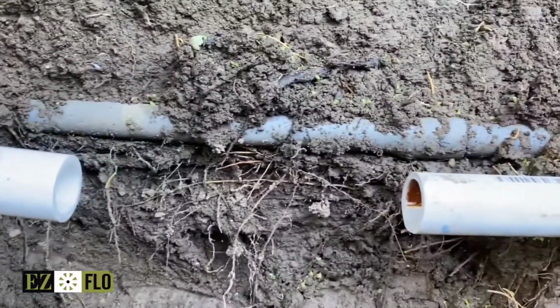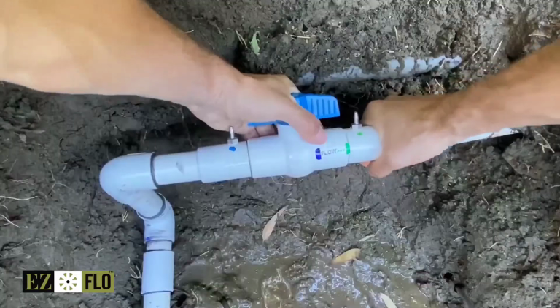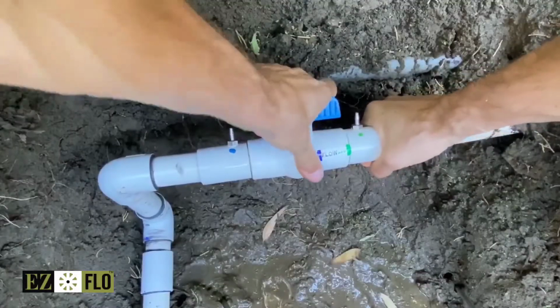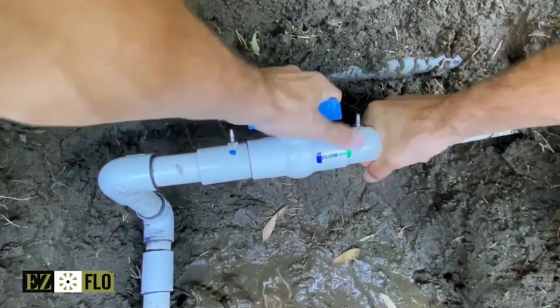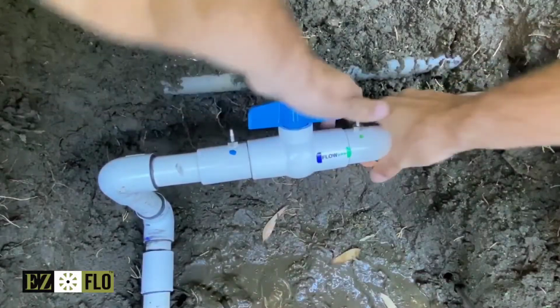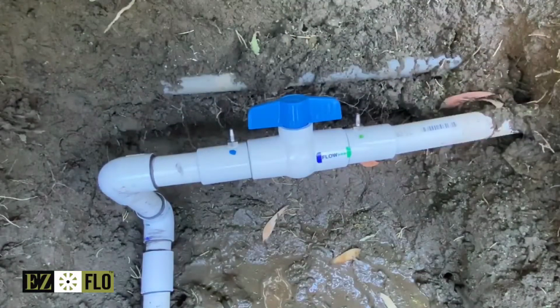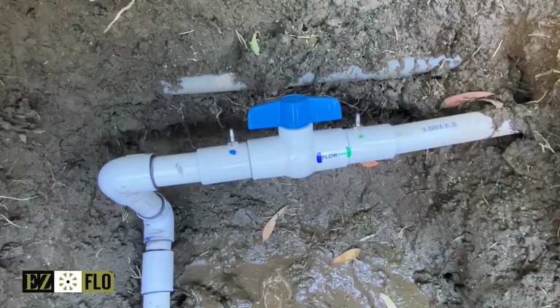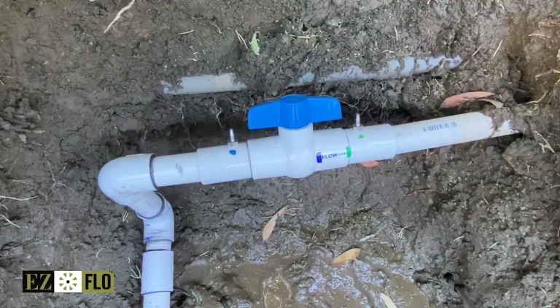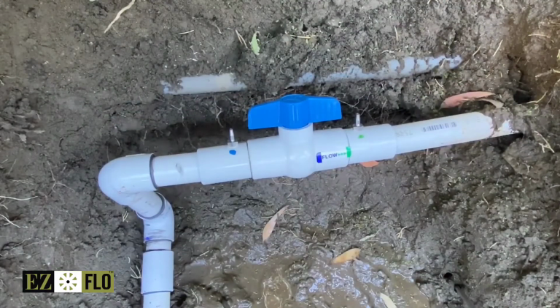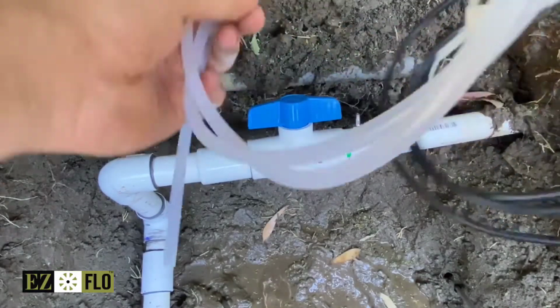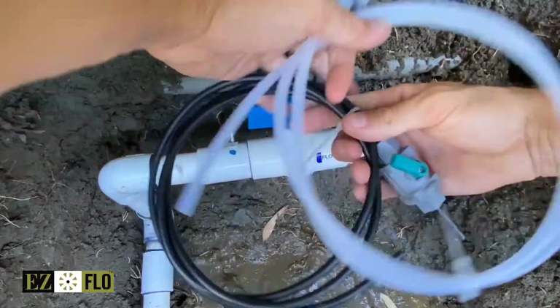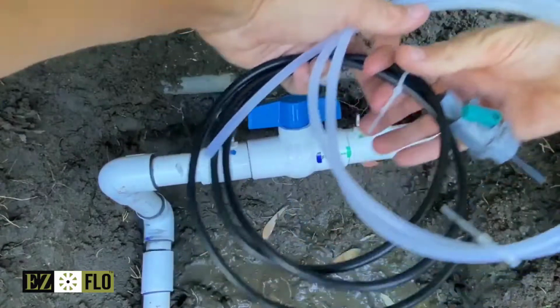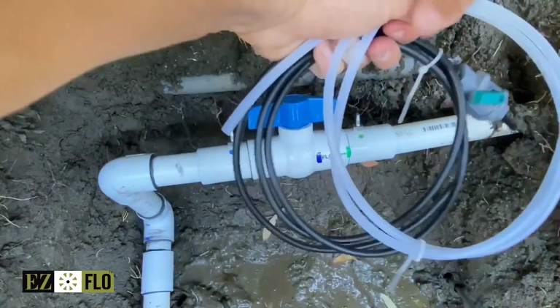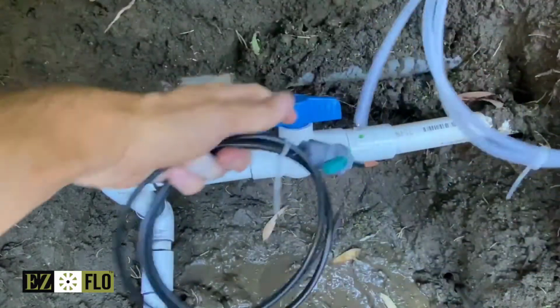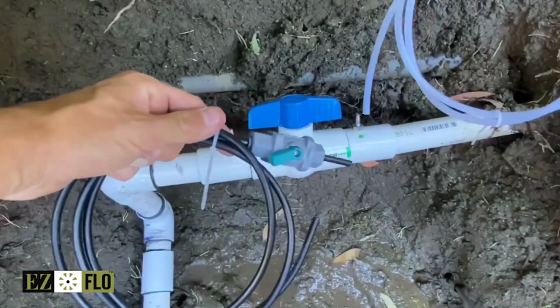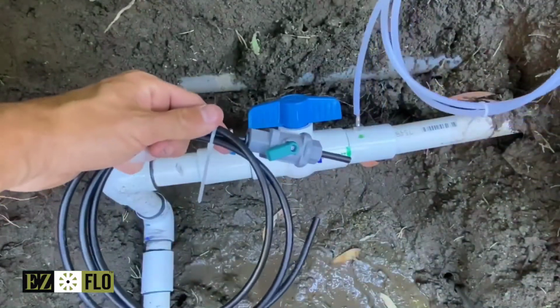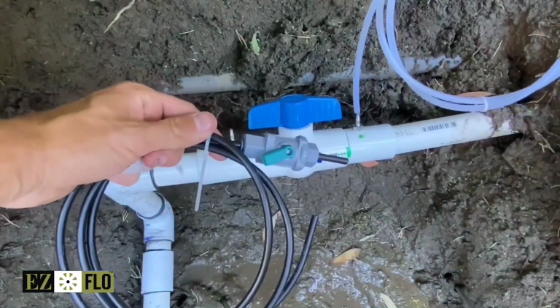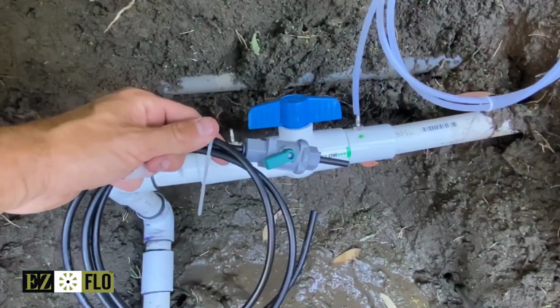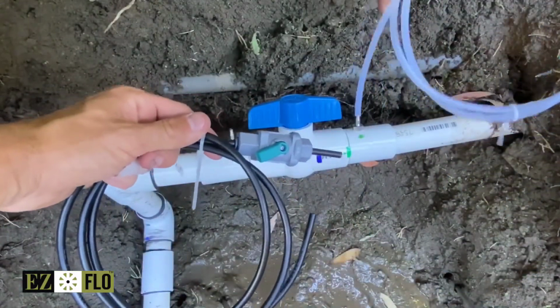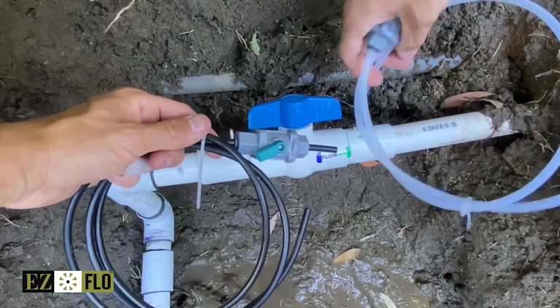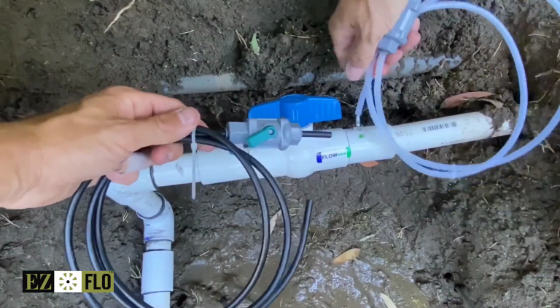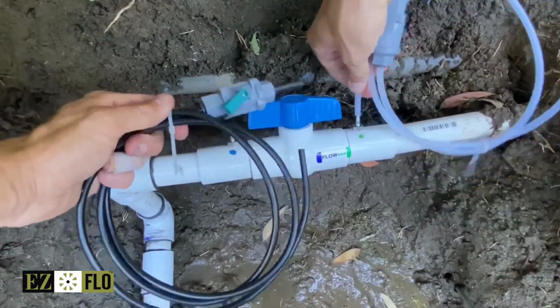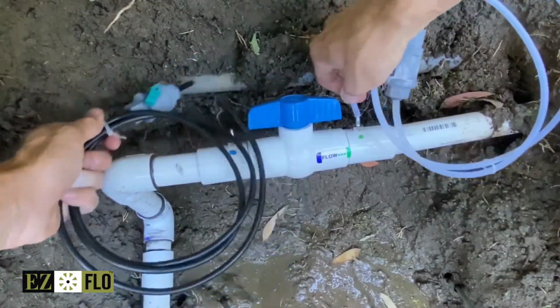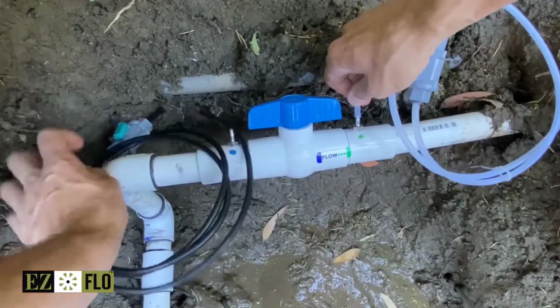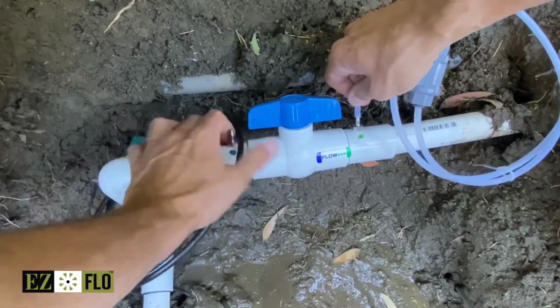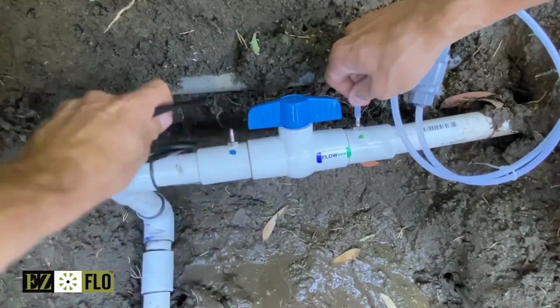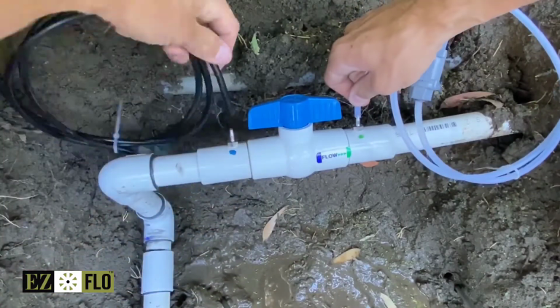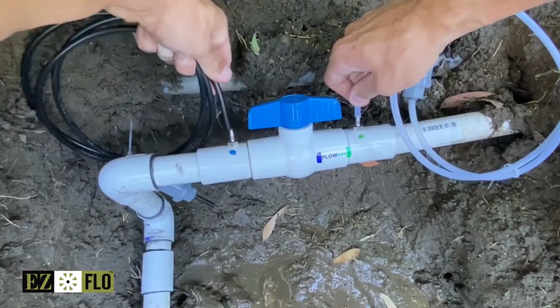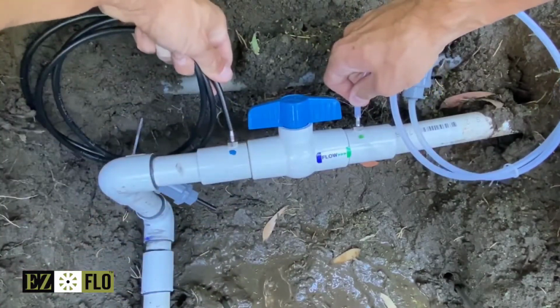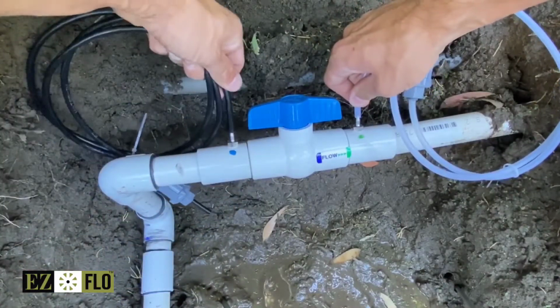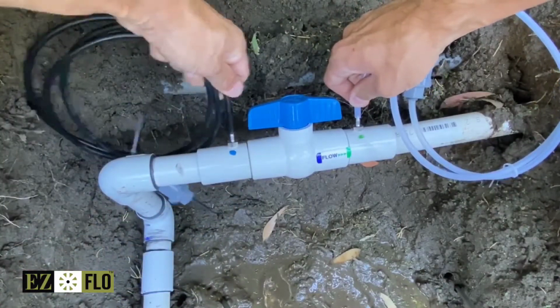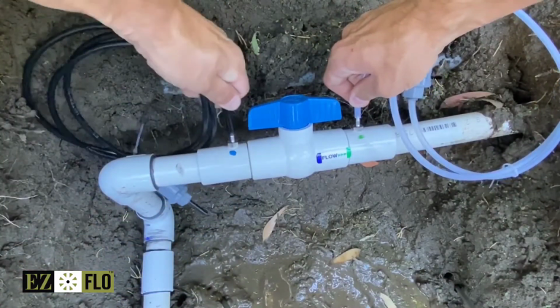After the ball valve coupling is in place, attach the included tubing to the barbed fittings on each side of the valve's knob. Each length of tubing is 5 feet long so you can locate your EZ-Flow tank in a convenient place adjacent to your mainline.